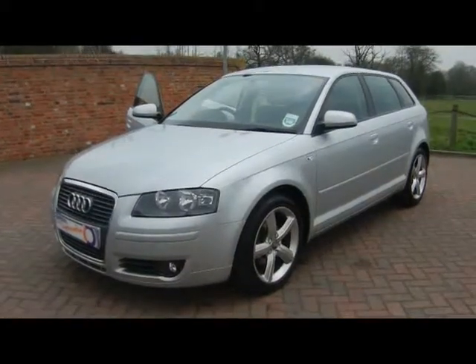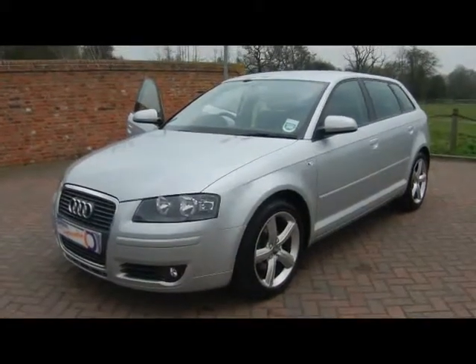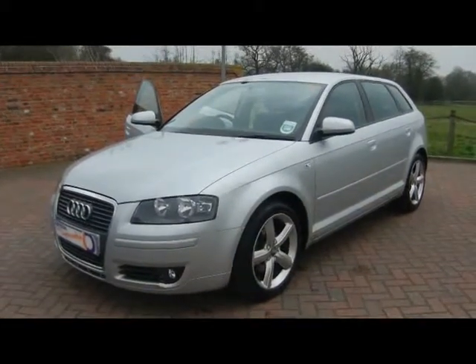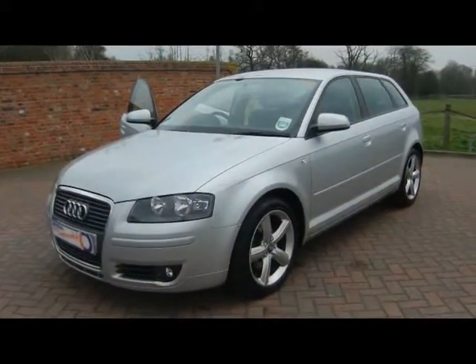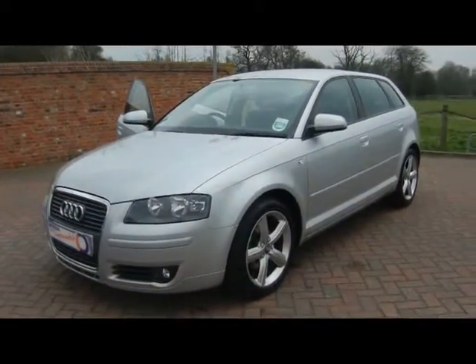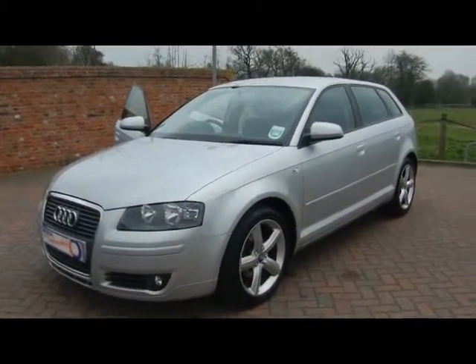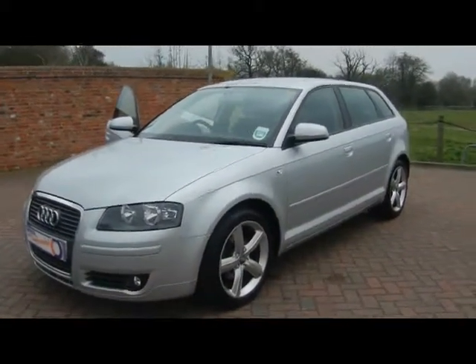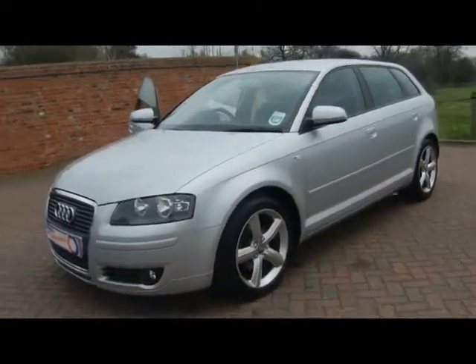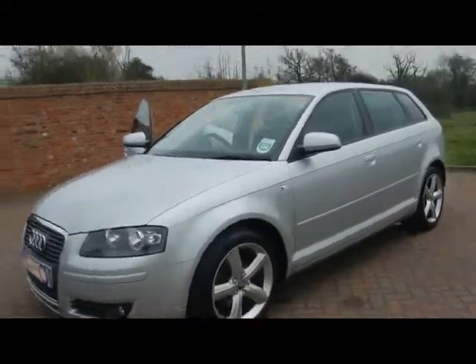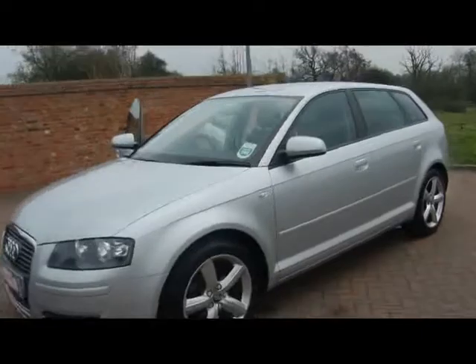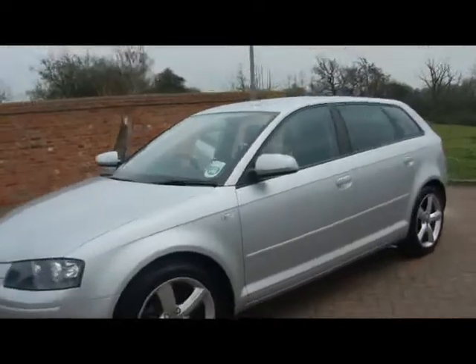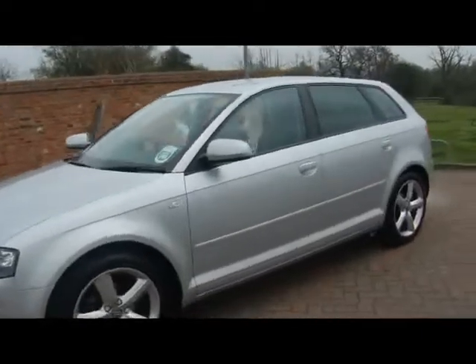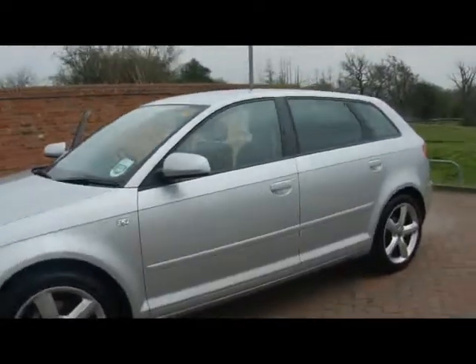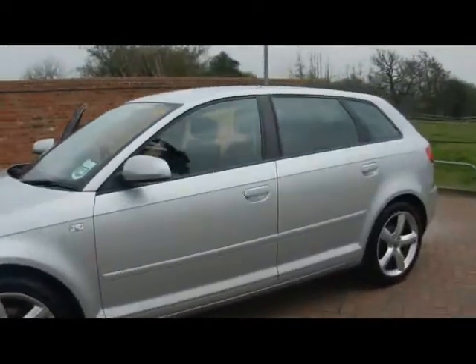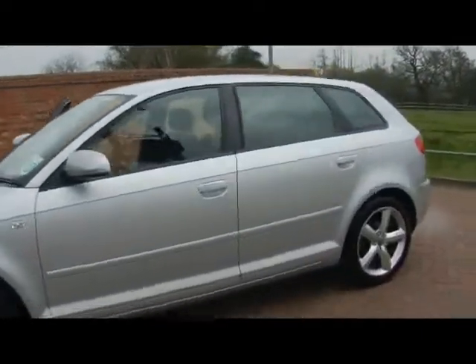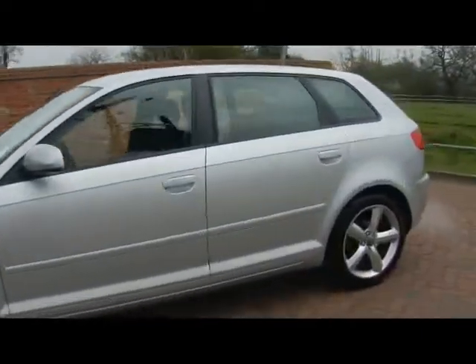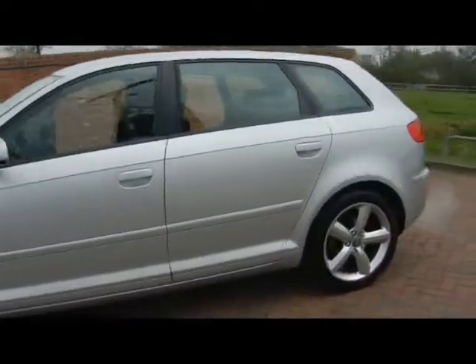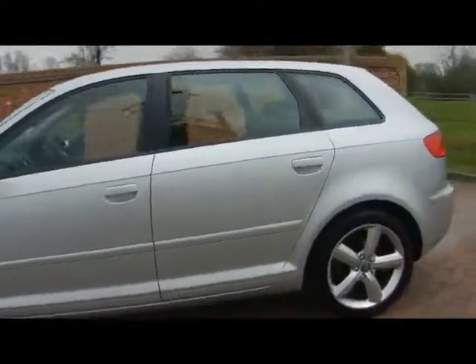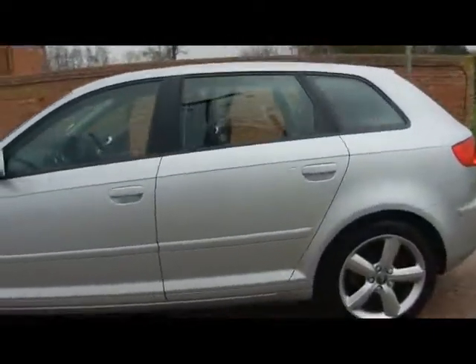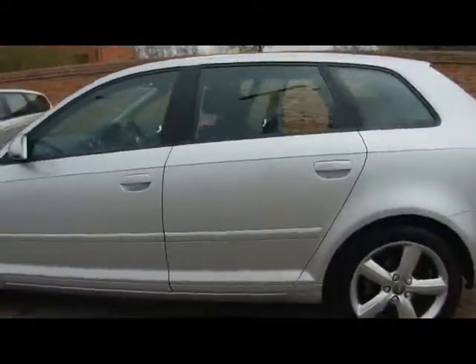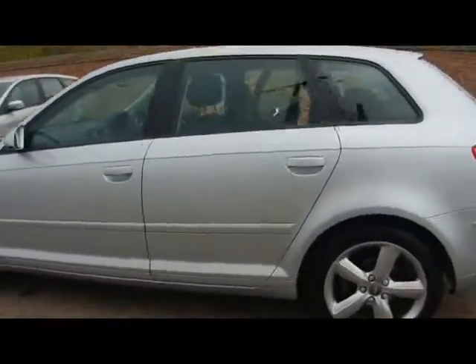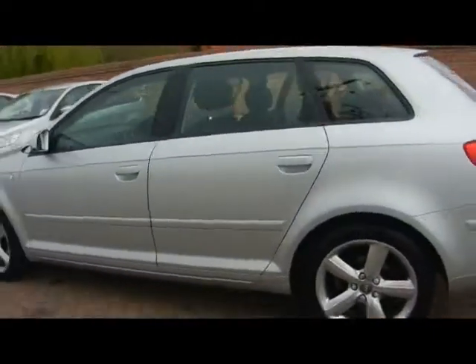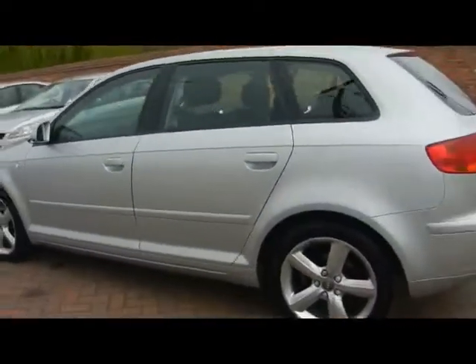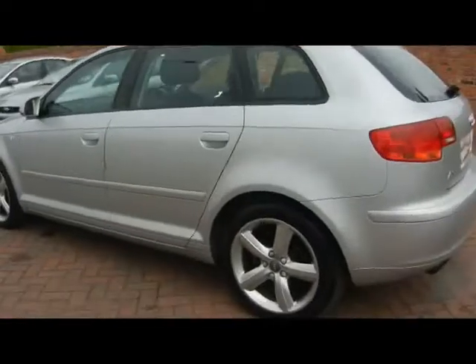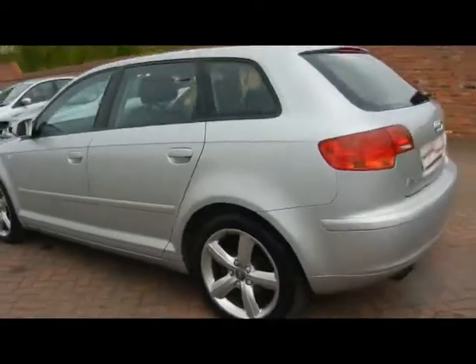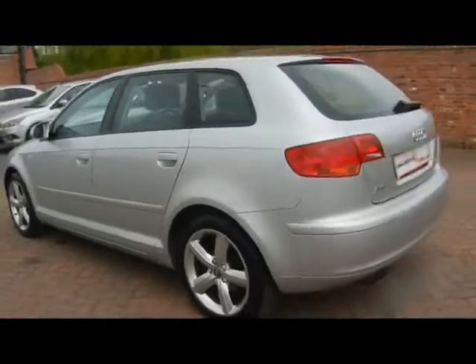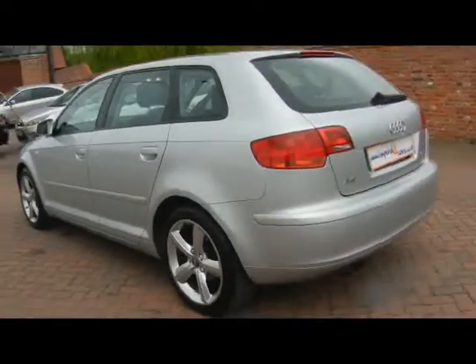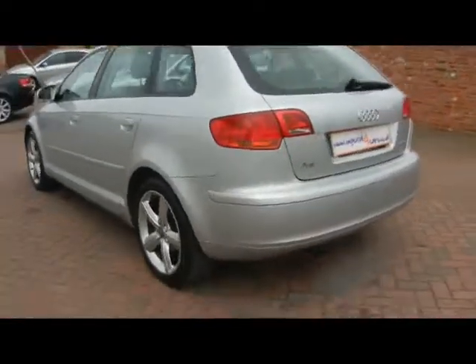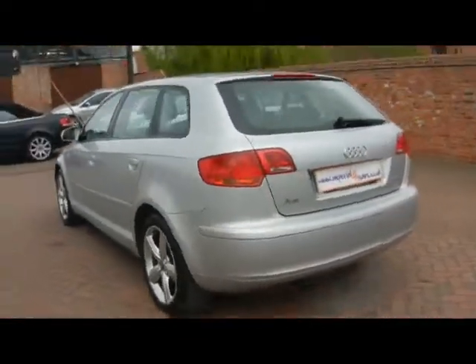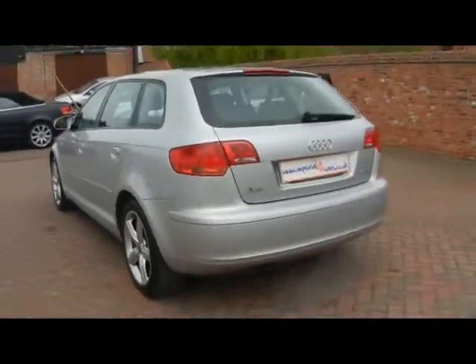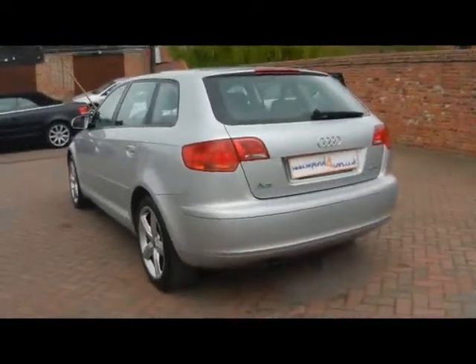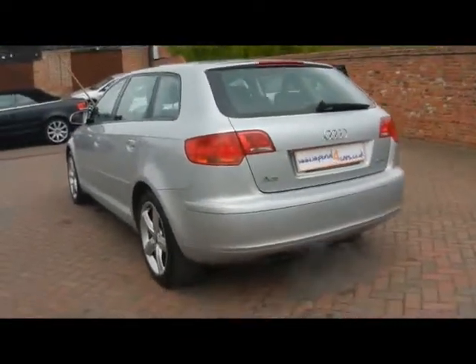Welcome to Imperial Cars. We have a 2008 Audi A3 Sport 1.9 TDI. Let's go for a quick tour around the car to highlight some of its features and to give you an idea of the condition as well. Let's start off around the back.